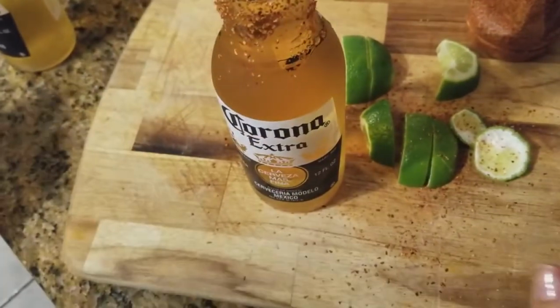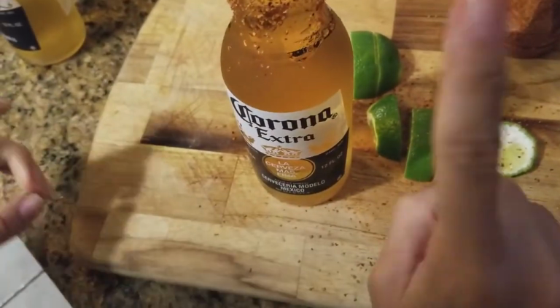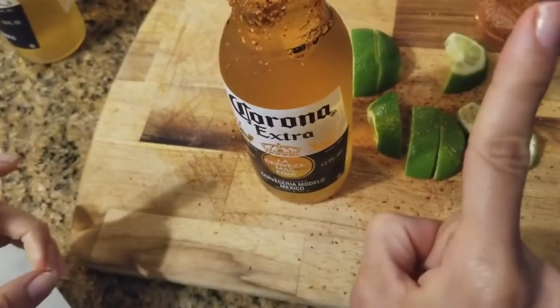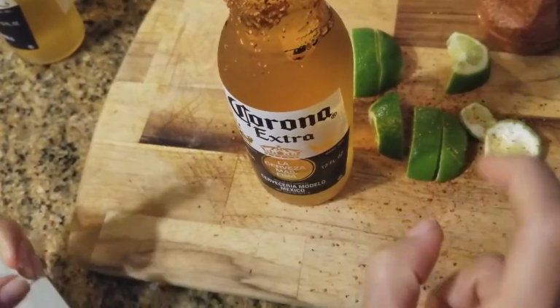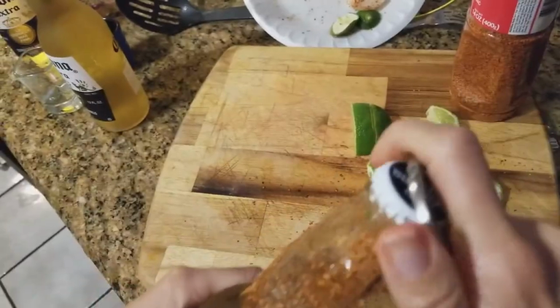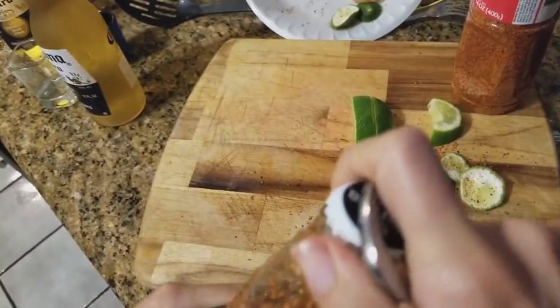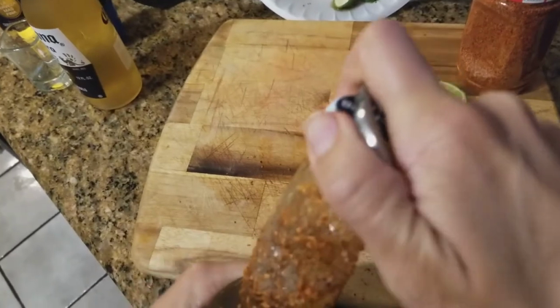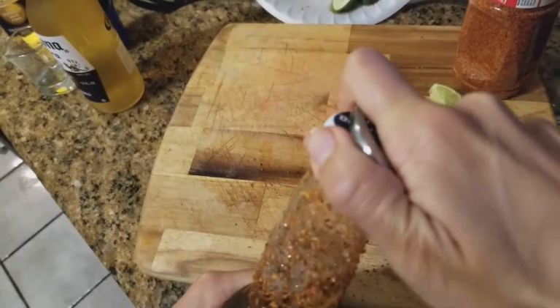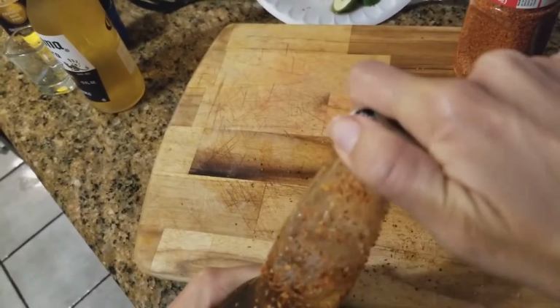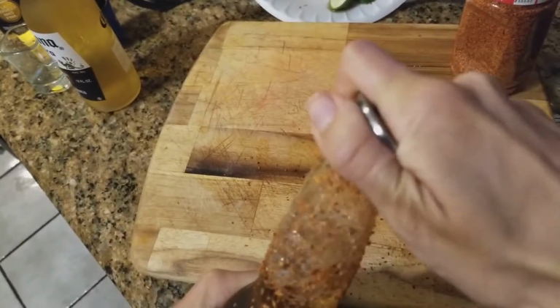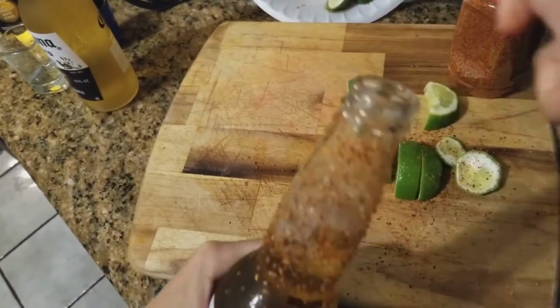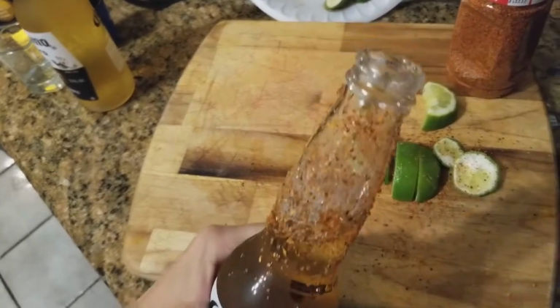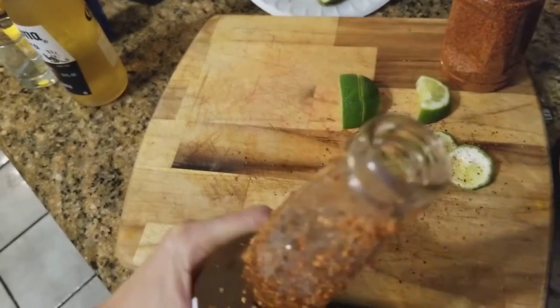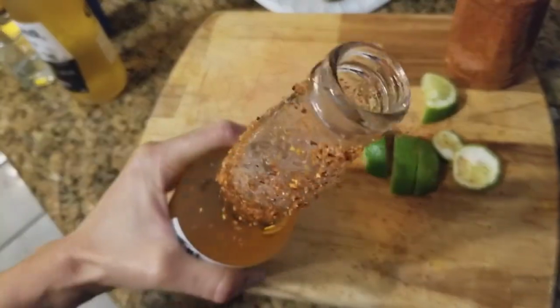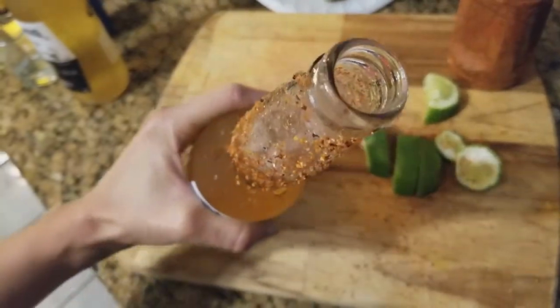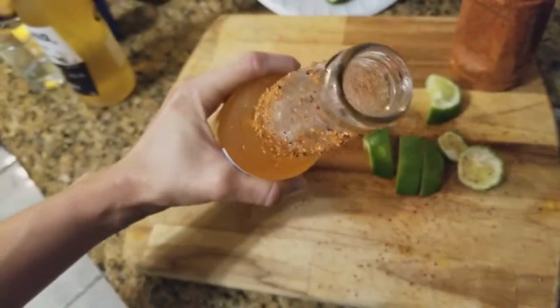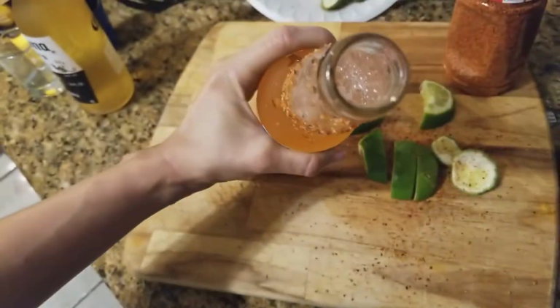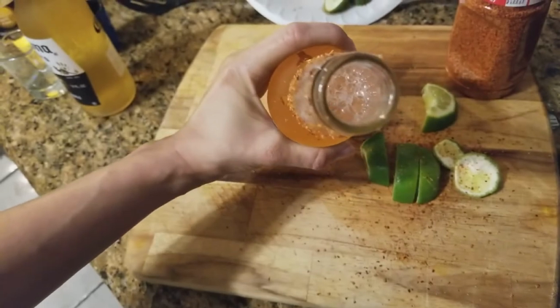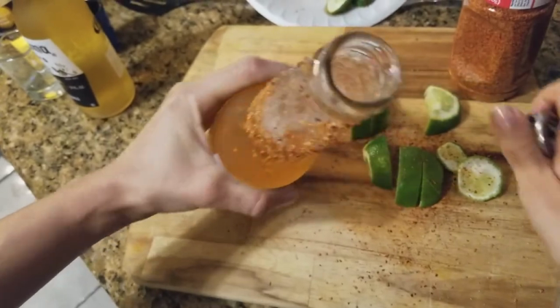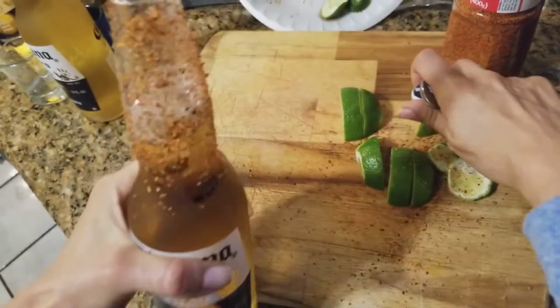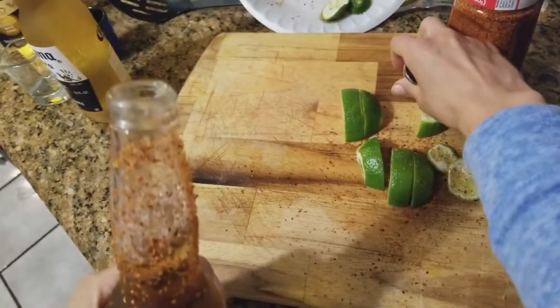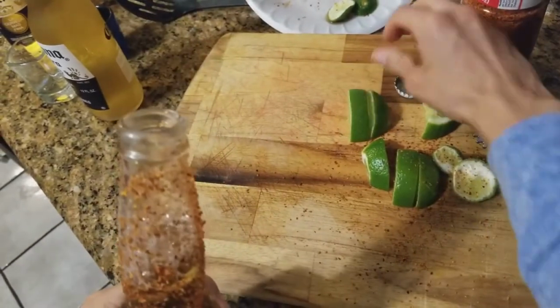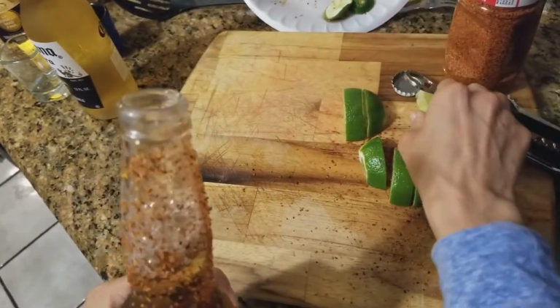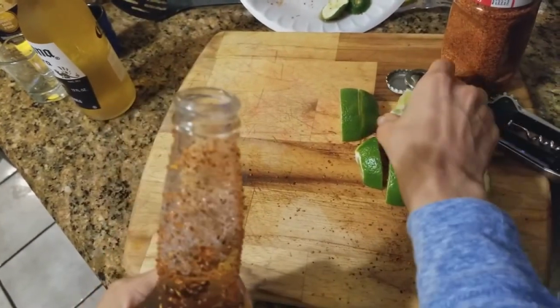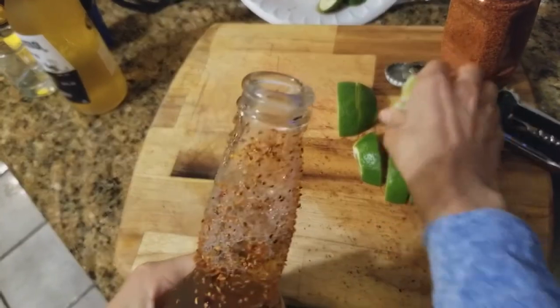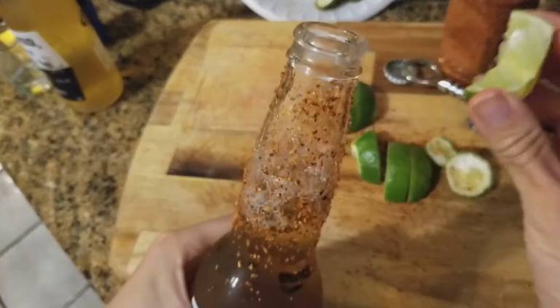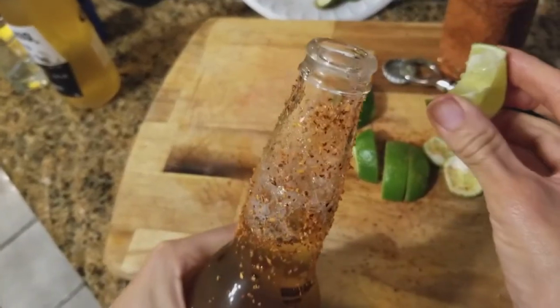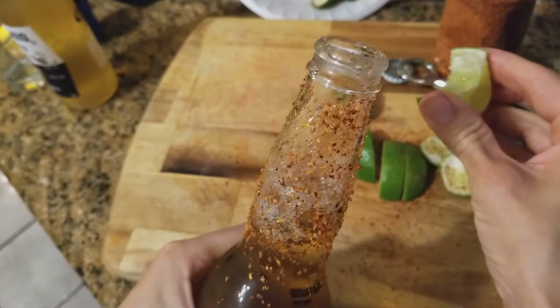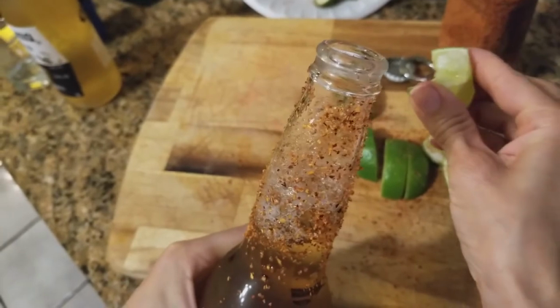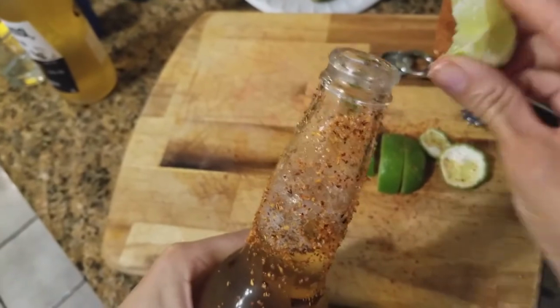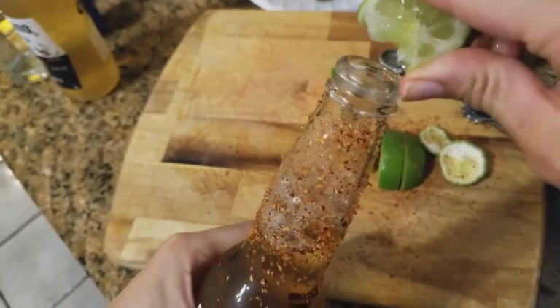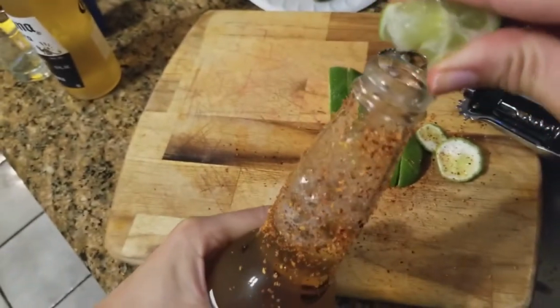It's important not to open the bottle until you're done seasoning. Now that our beautiful bottle is open, we're gonna add the juice of two lime slices into your bottle.